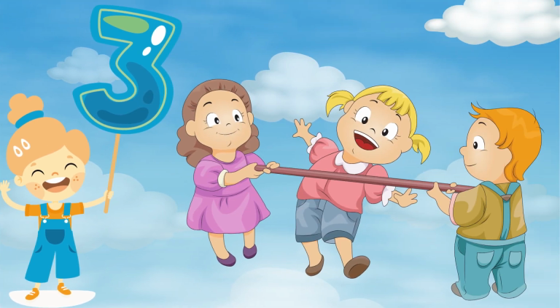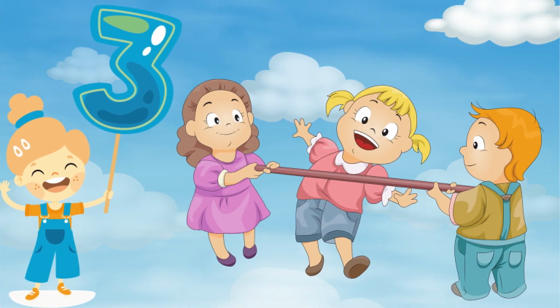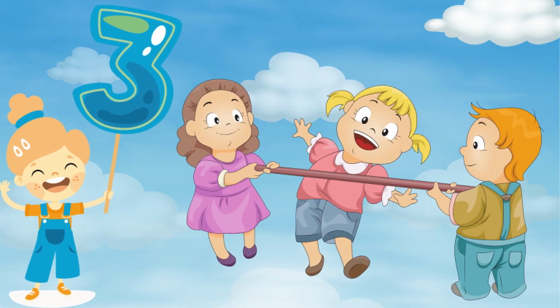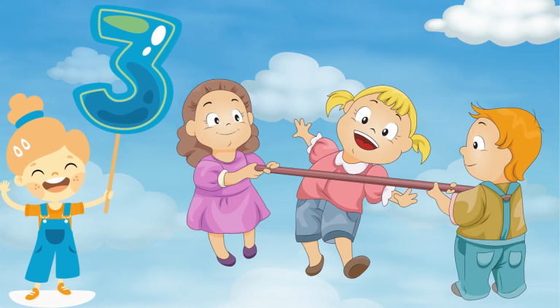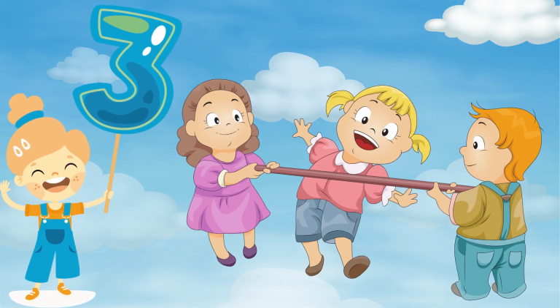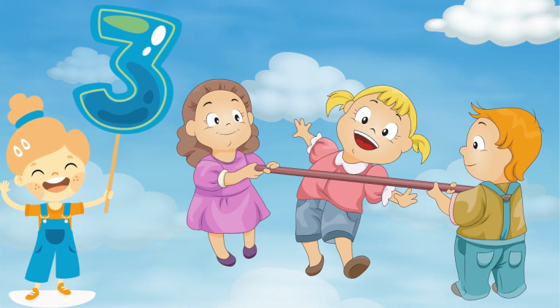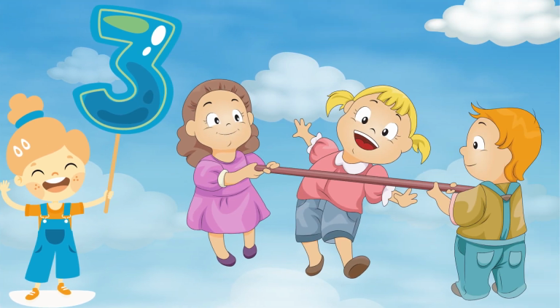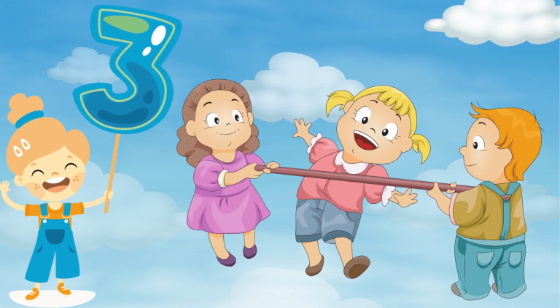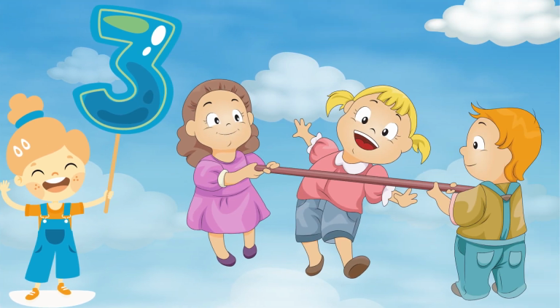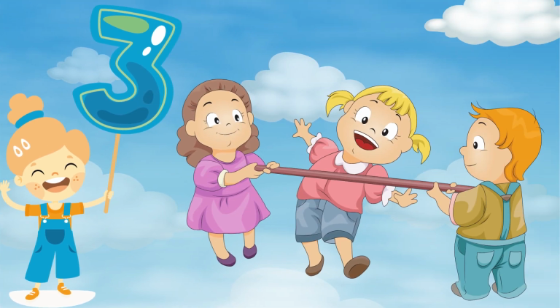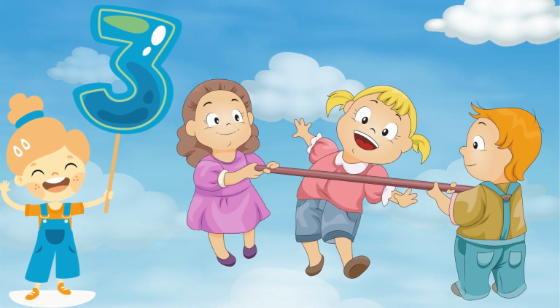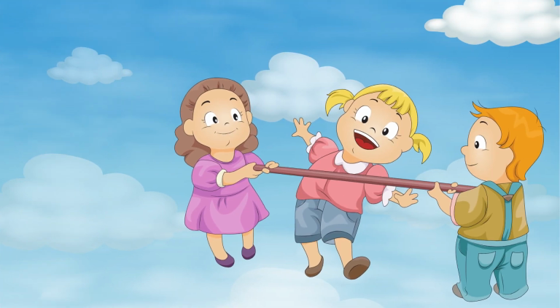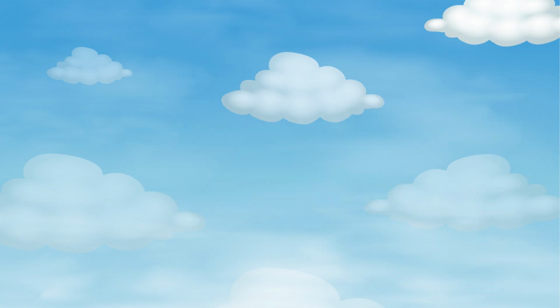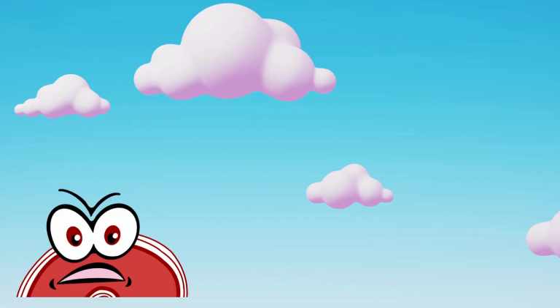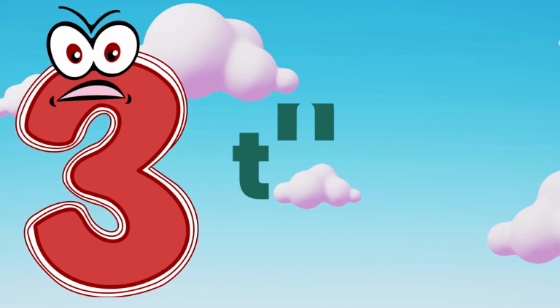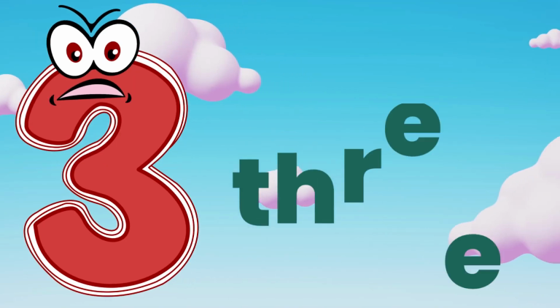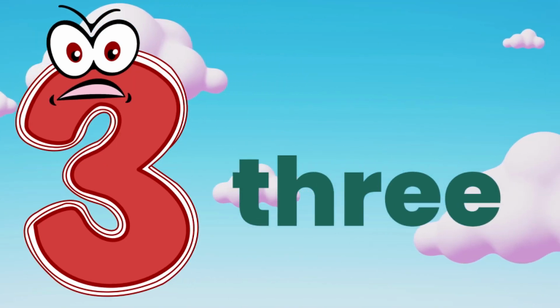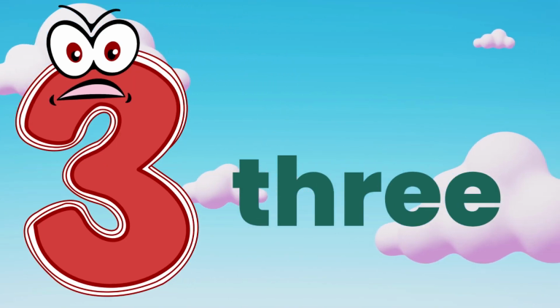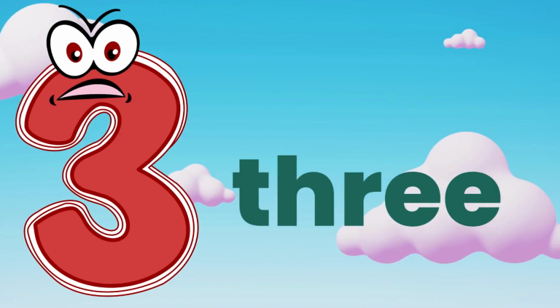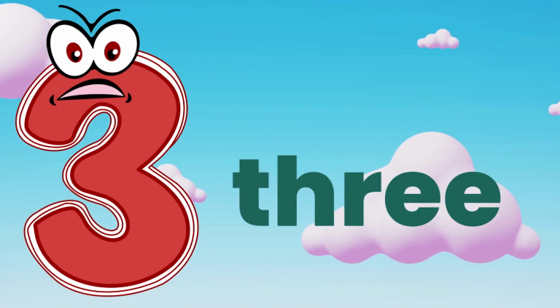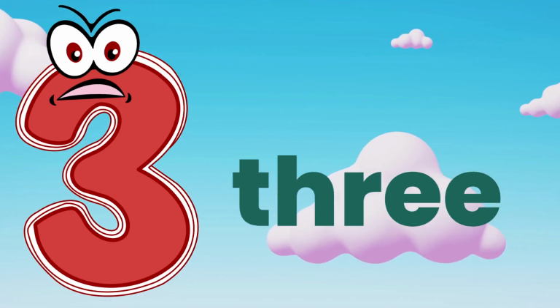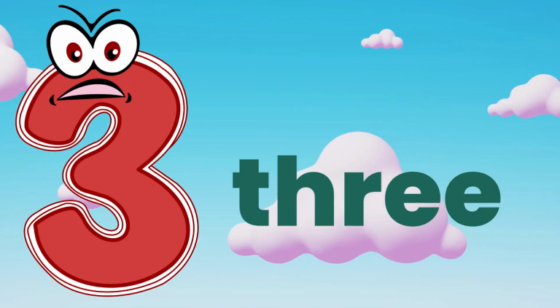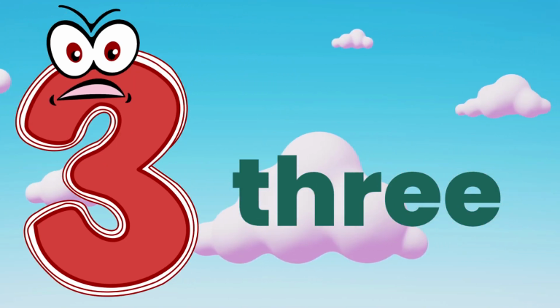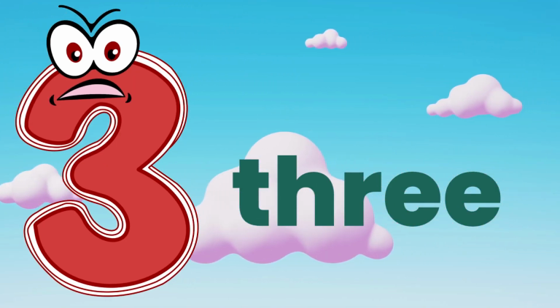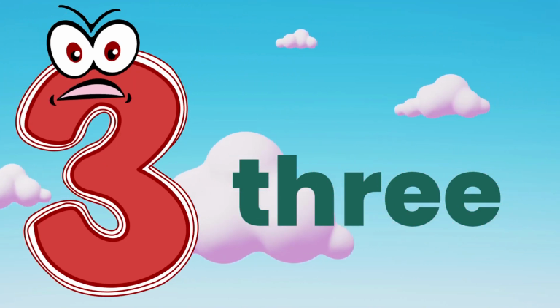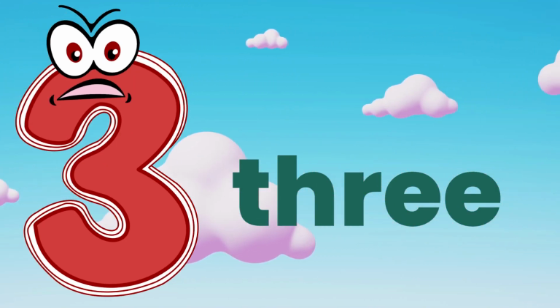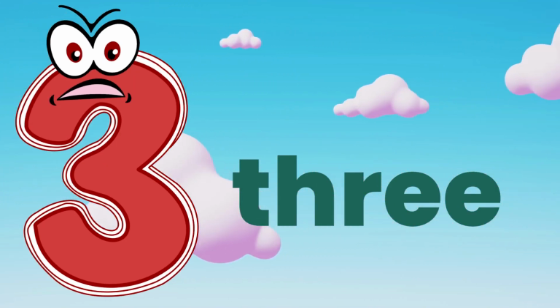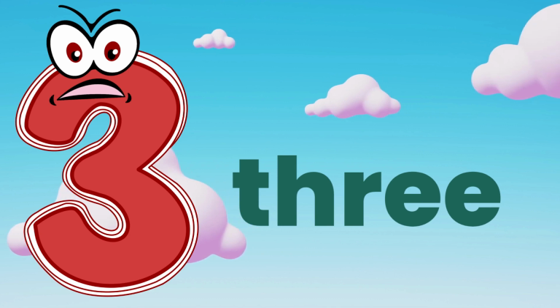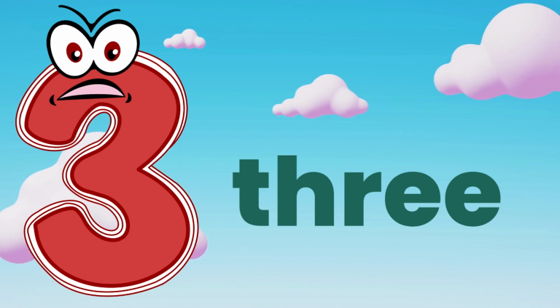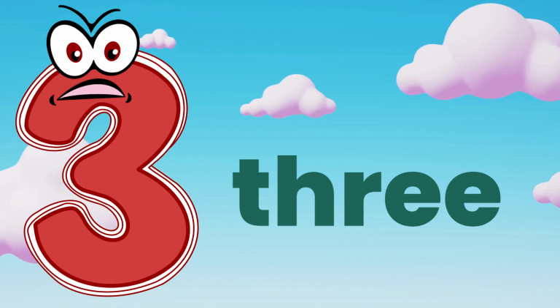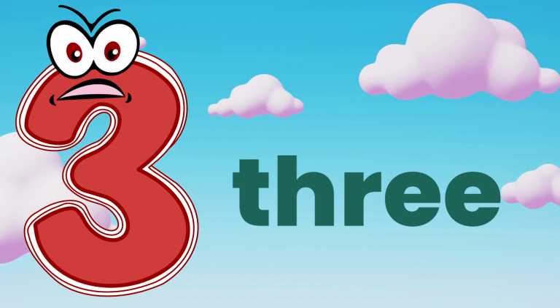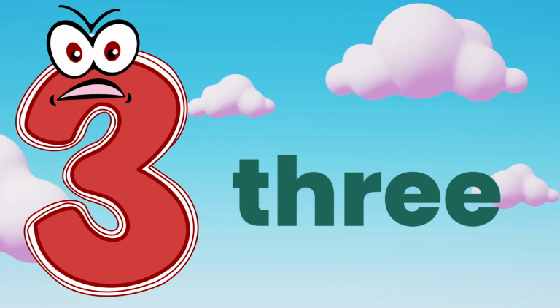Three. Three friends. T, H, R, E, E — three. Good job.